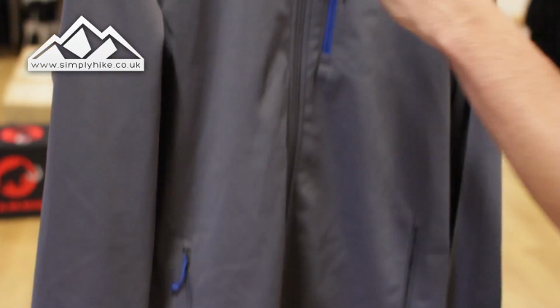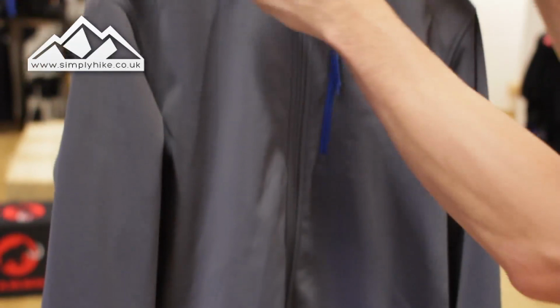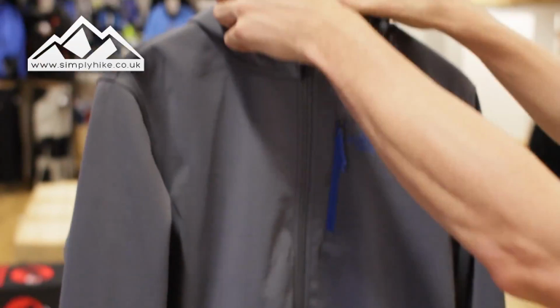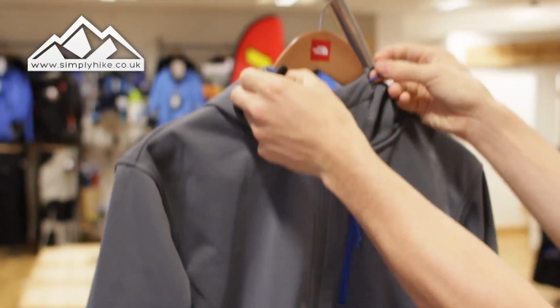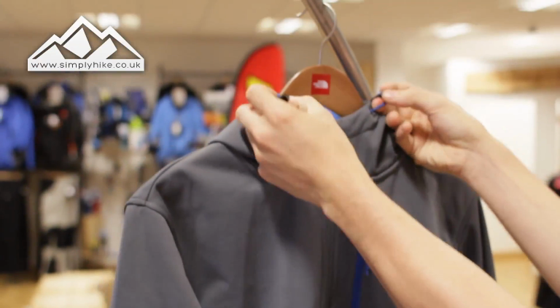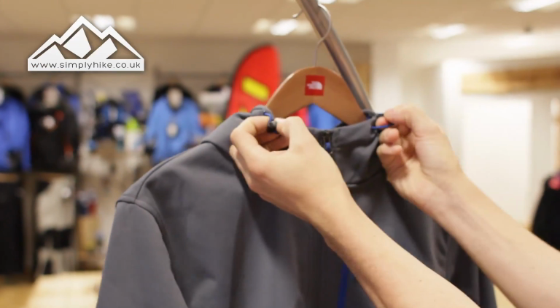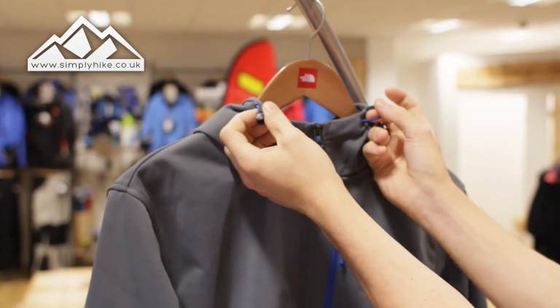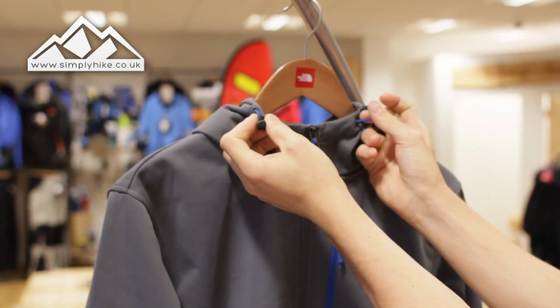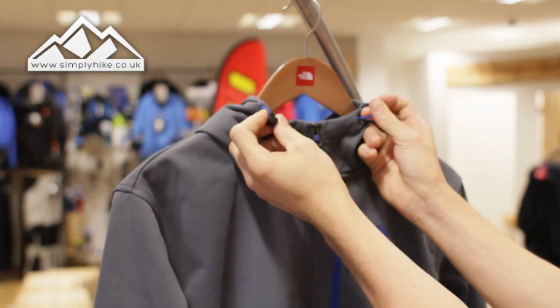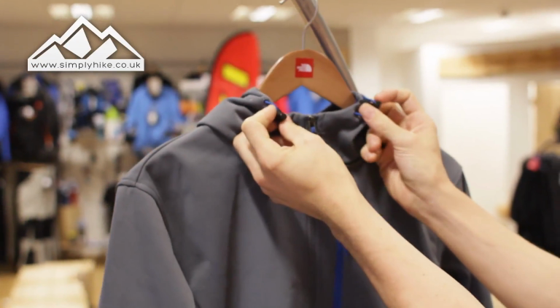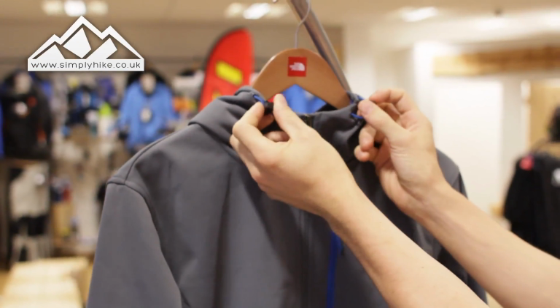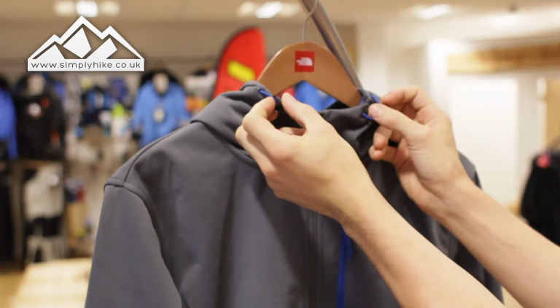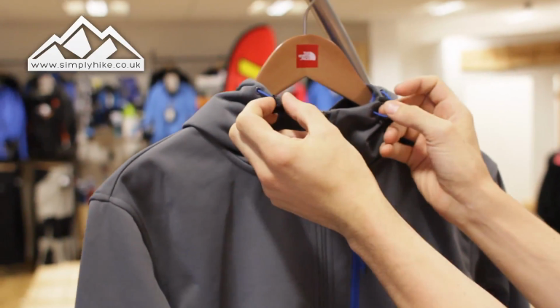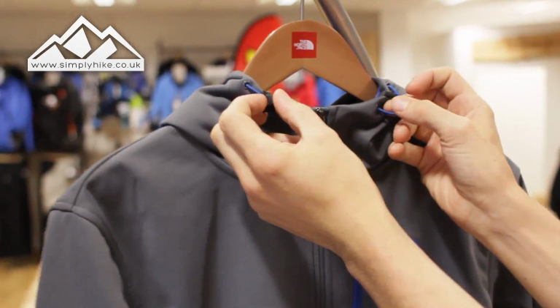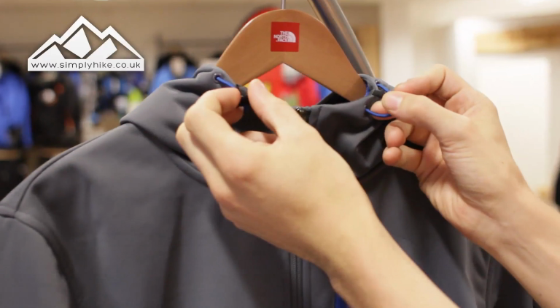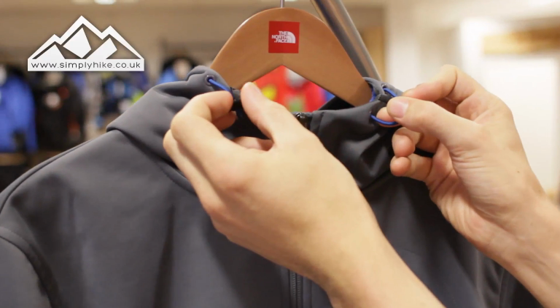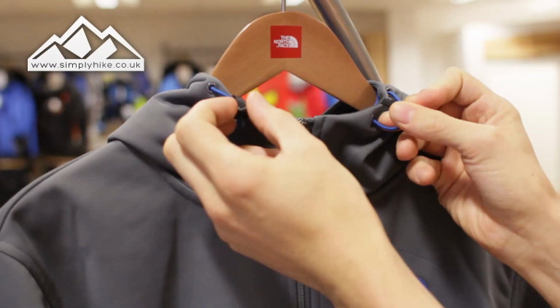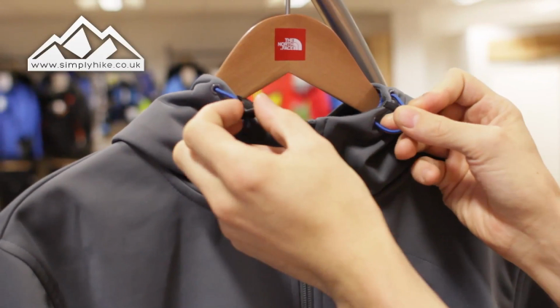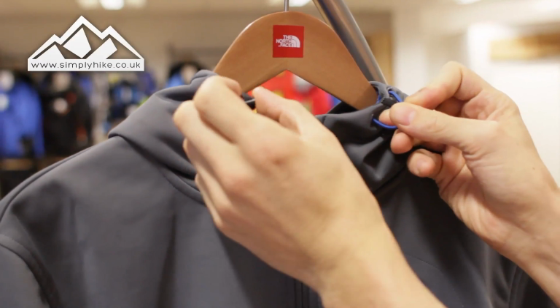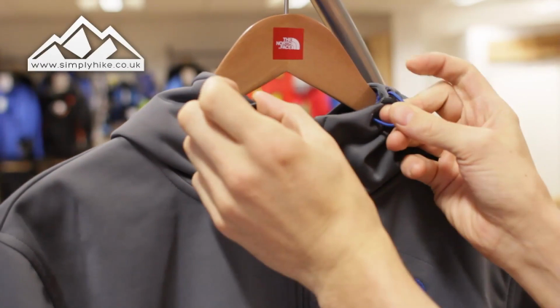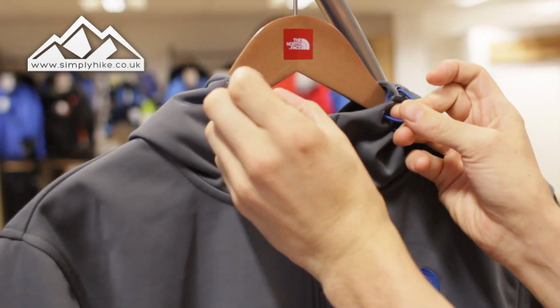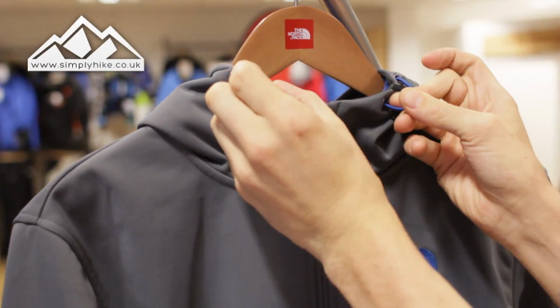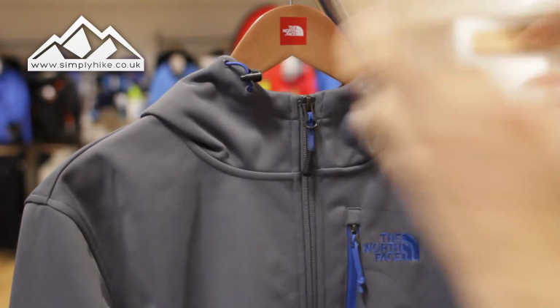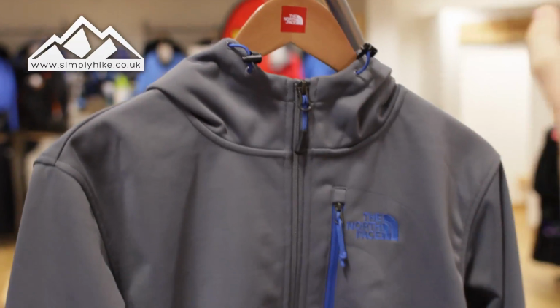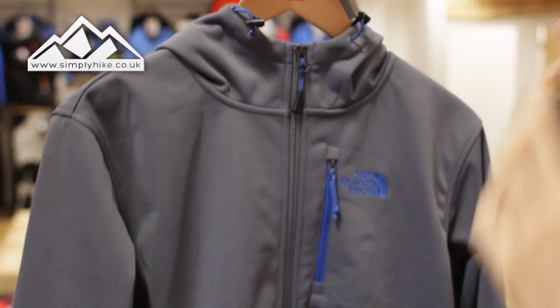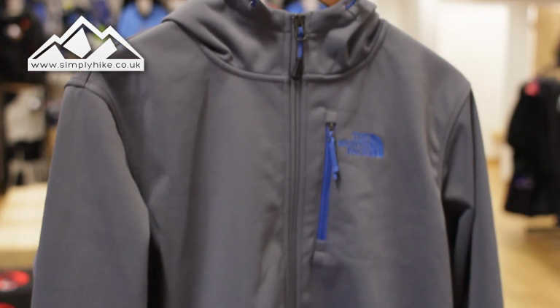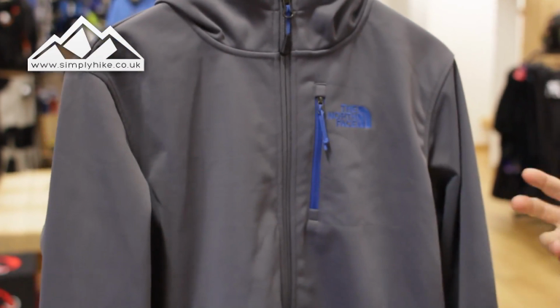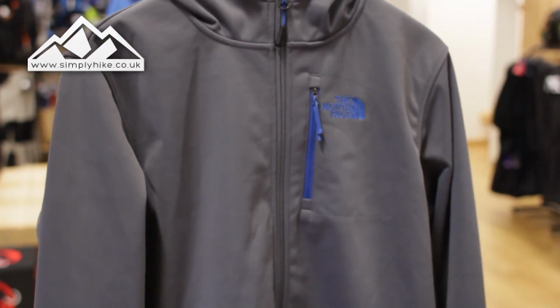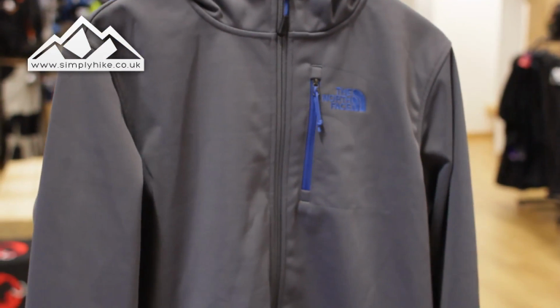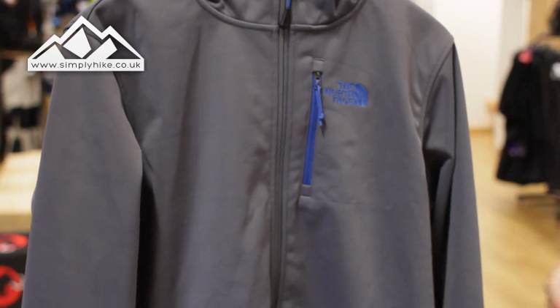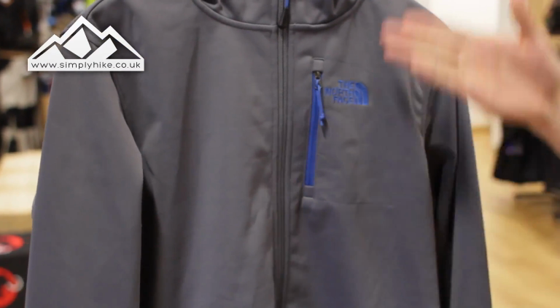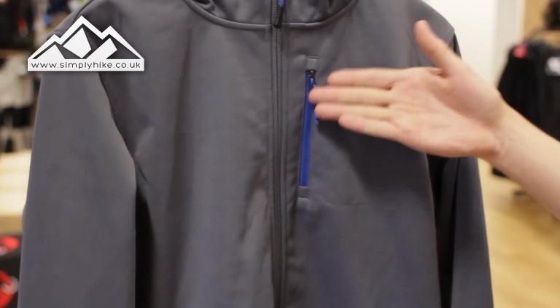Starting at the top, because it's got a hood you do have the adjuster. If you're going on a windy day up a mountainside or anything like that, you can adjust it accordingly, and it's going to give you a nice field of vision.